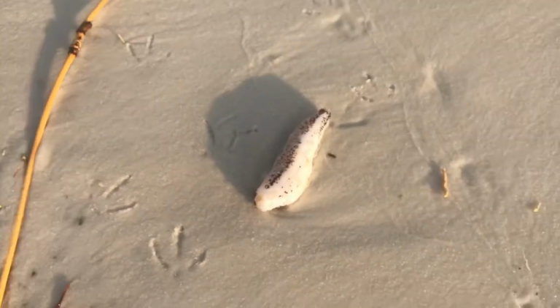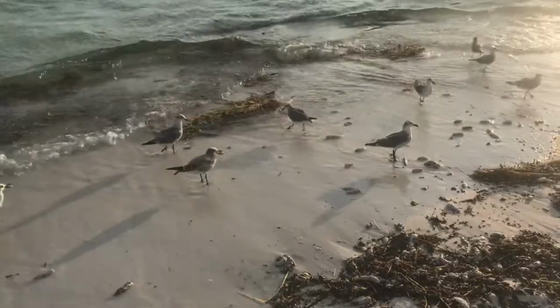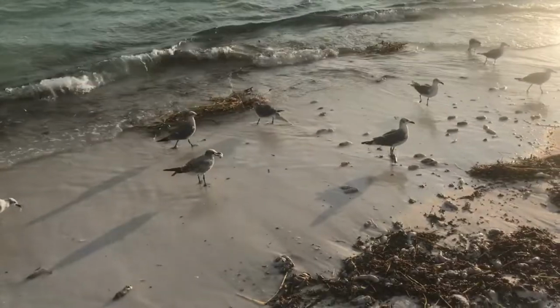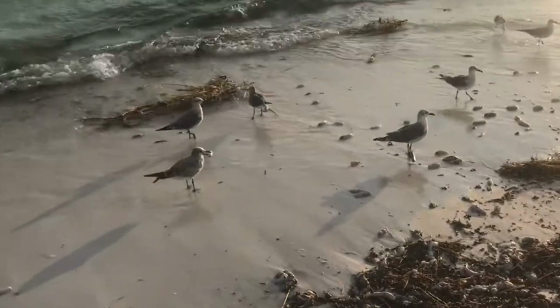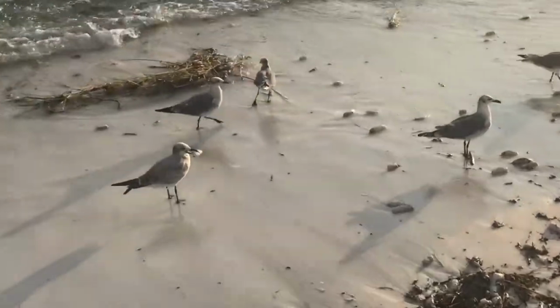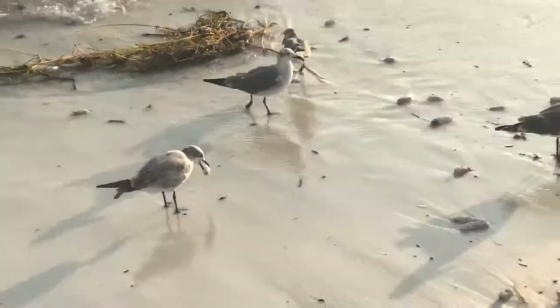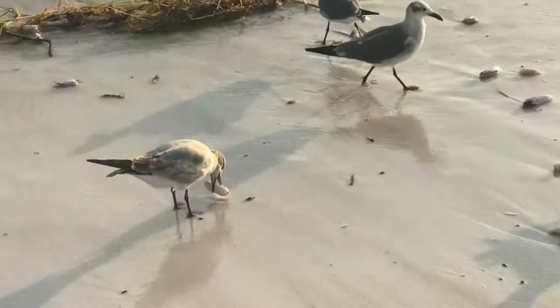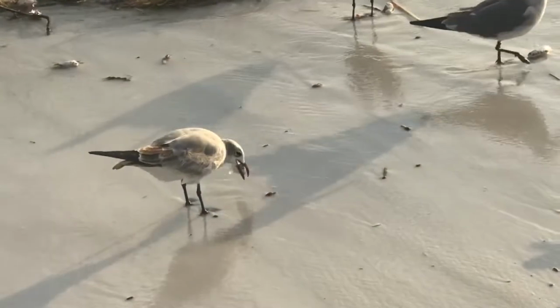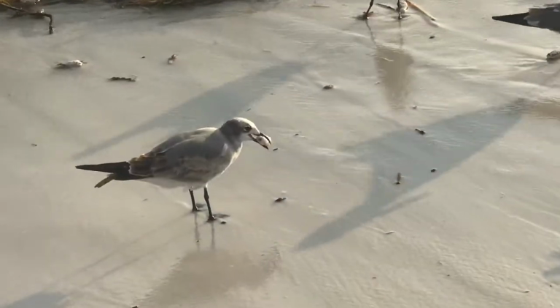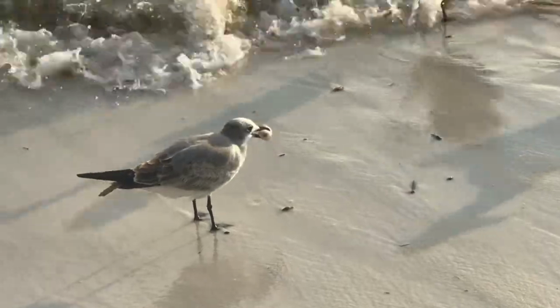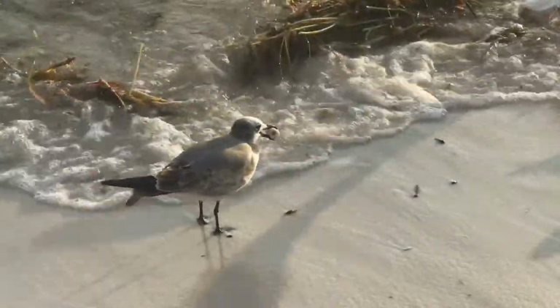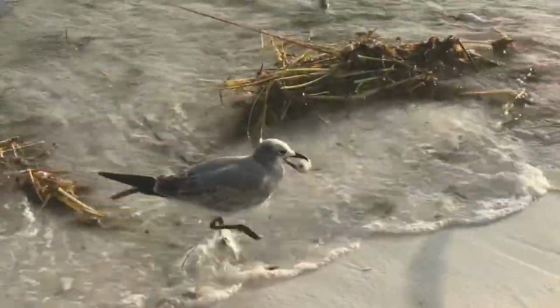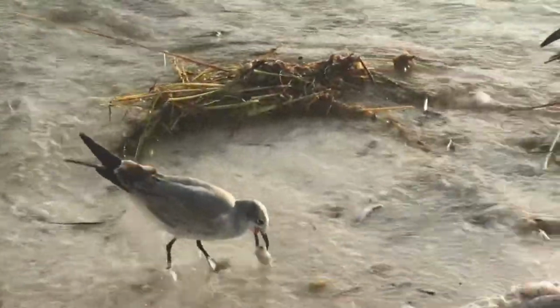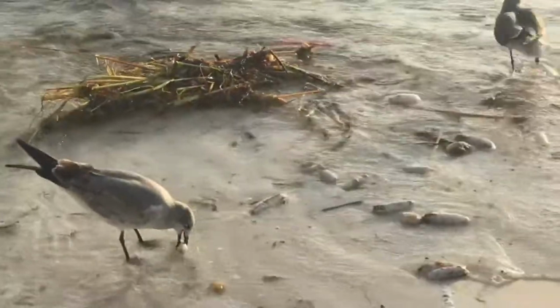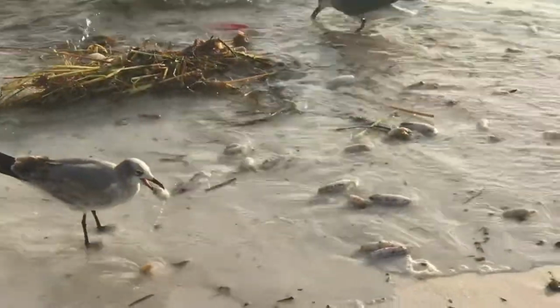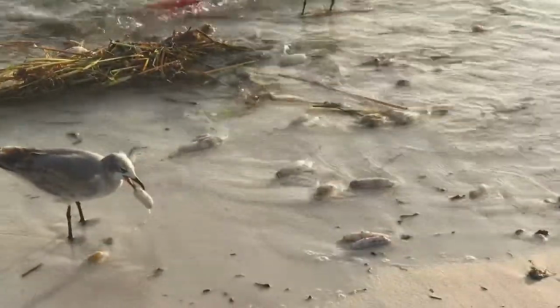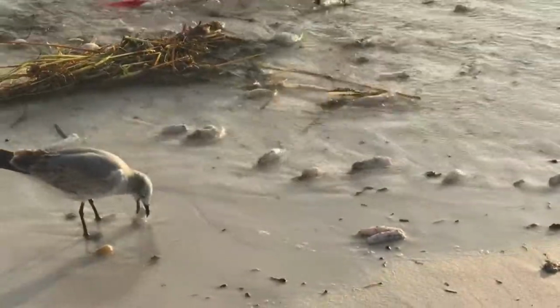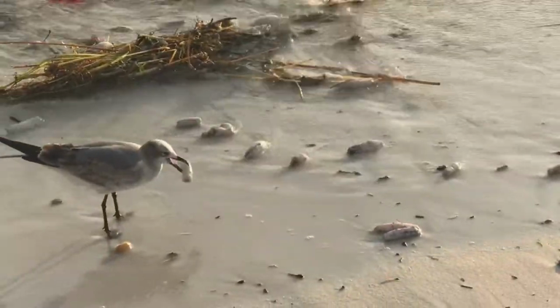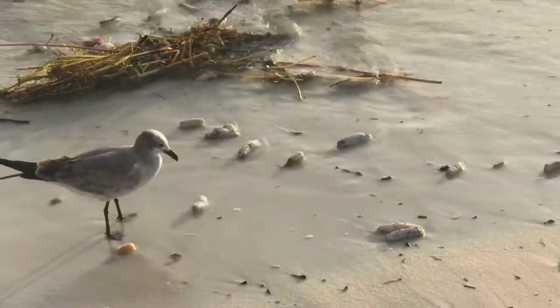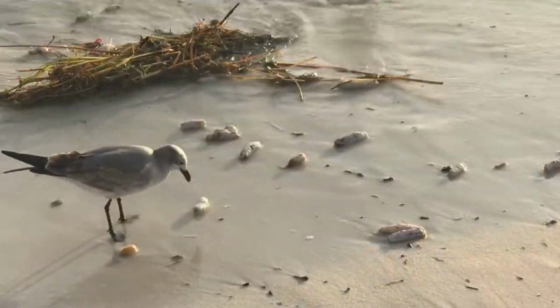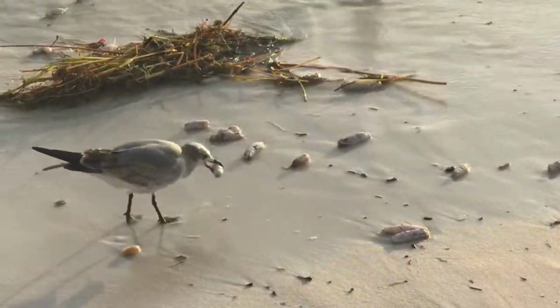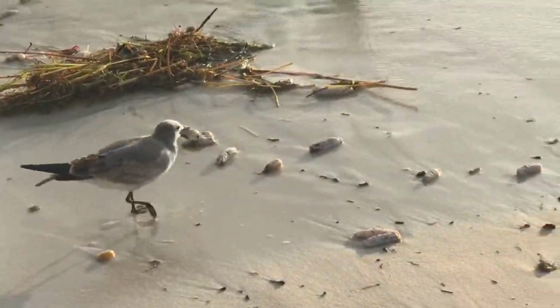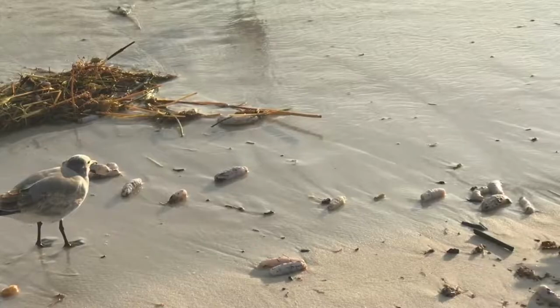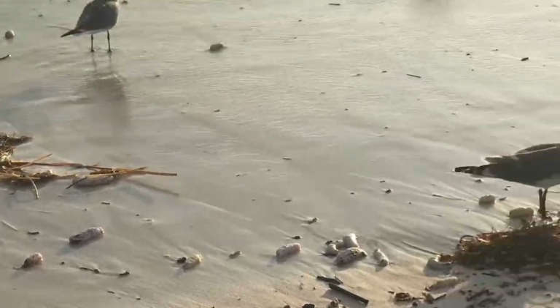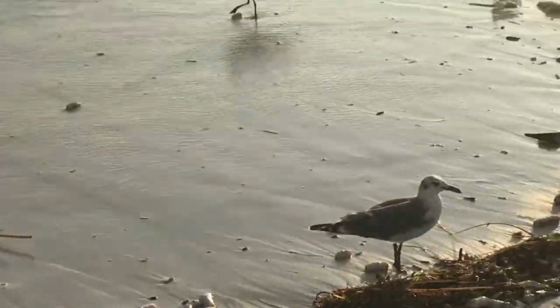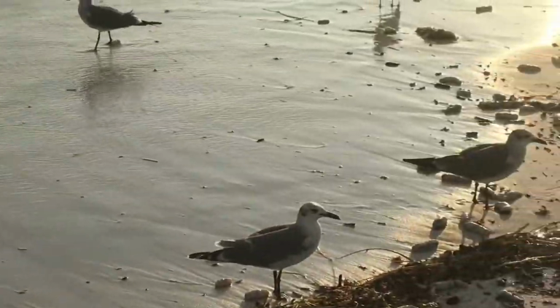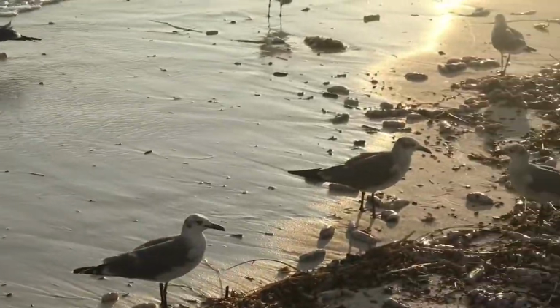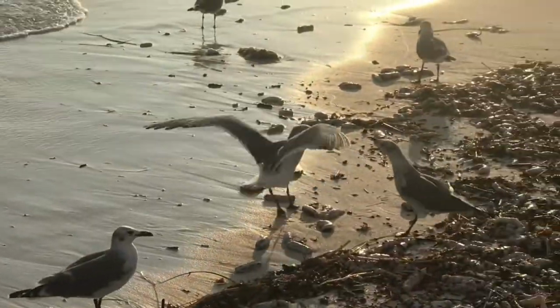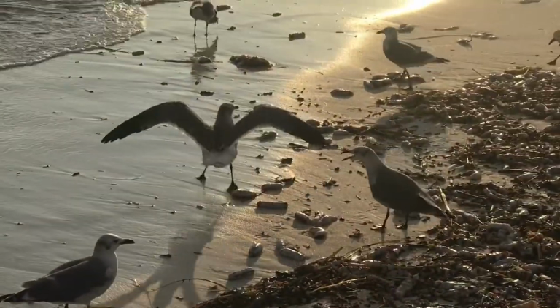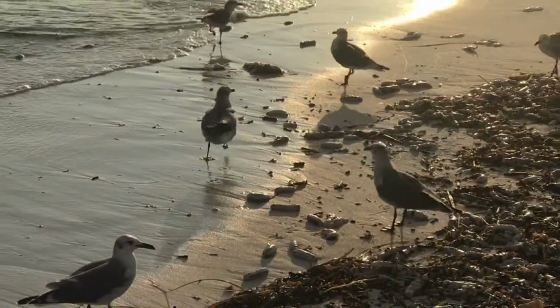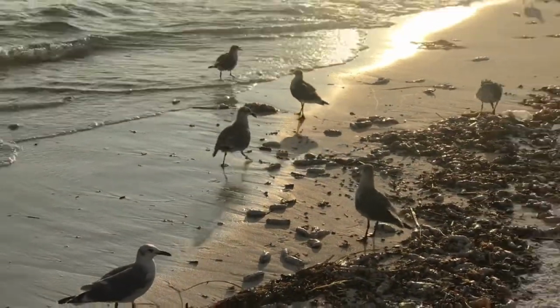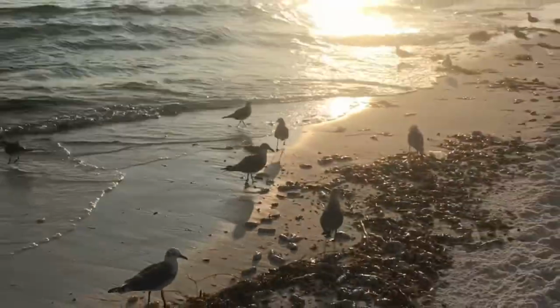Any information you can provide in the comment section below would be highly appreciated. These things were all over the shore, and you couldn't help but step on some of them because they were all over the place. Also, they stayed on the bottom of the ocean whenever you swam in the water.